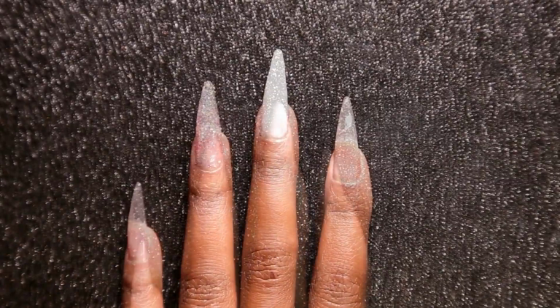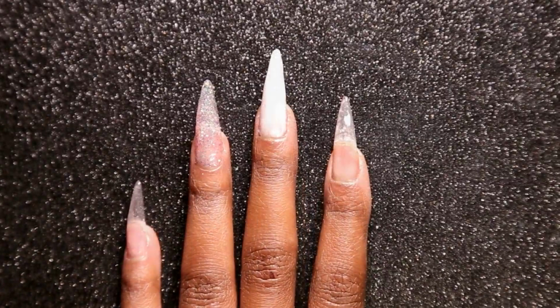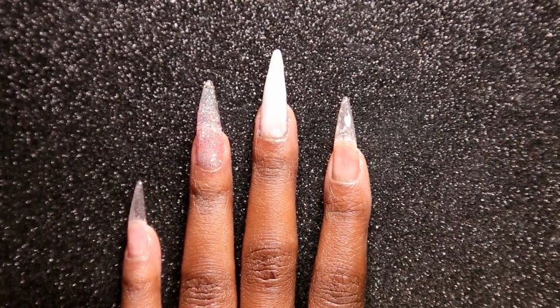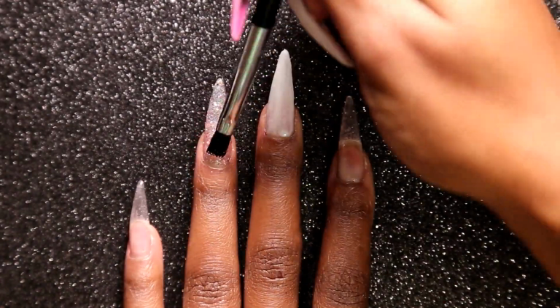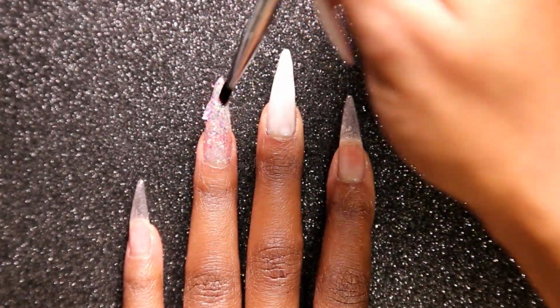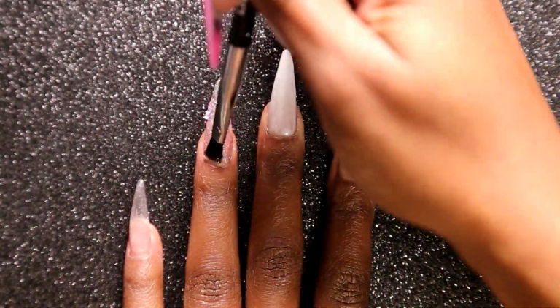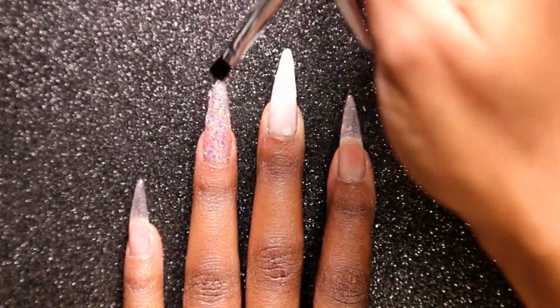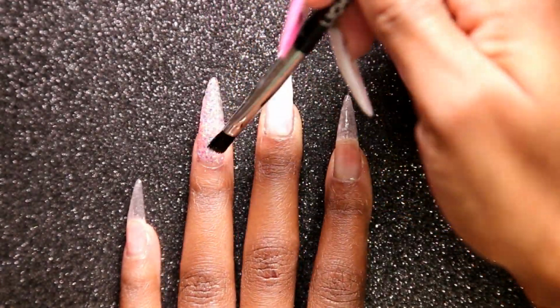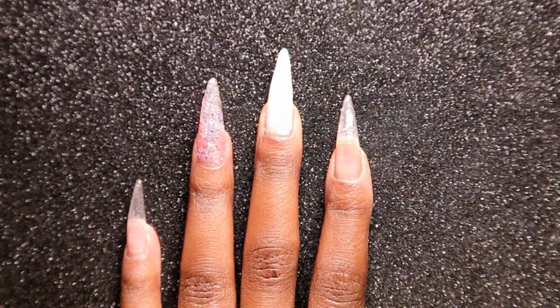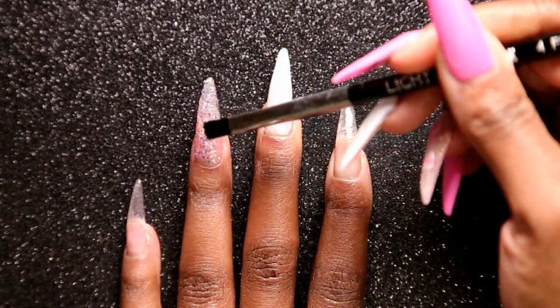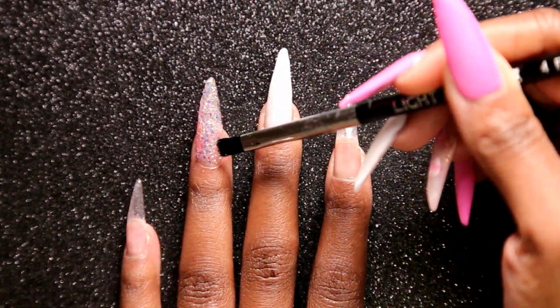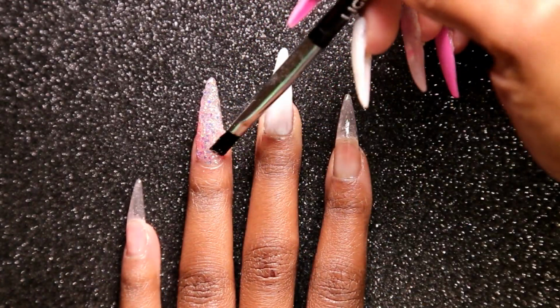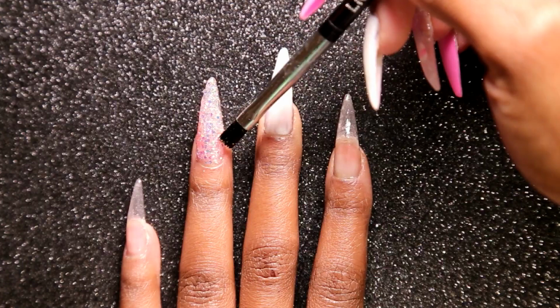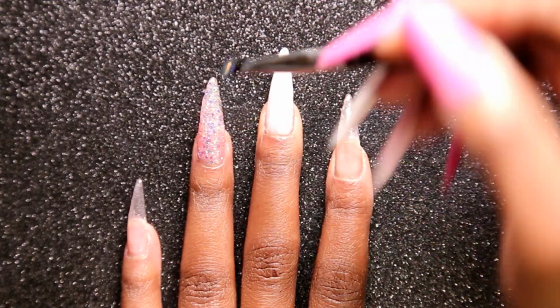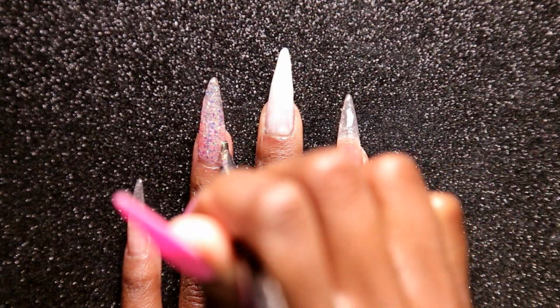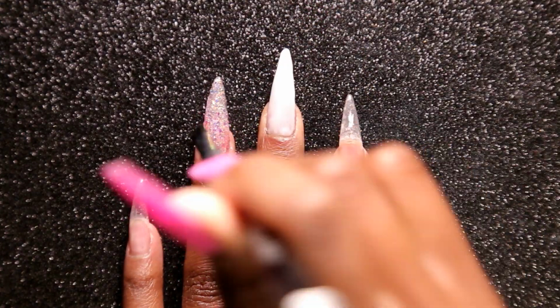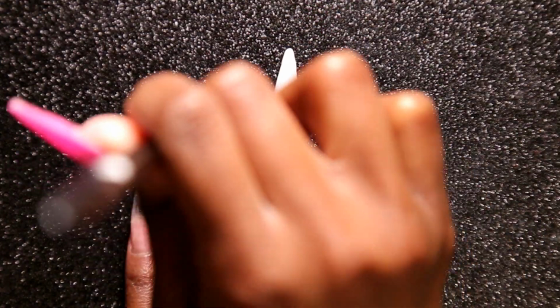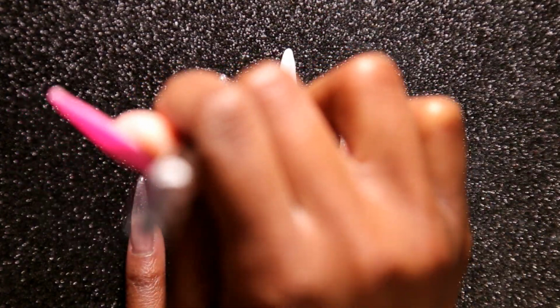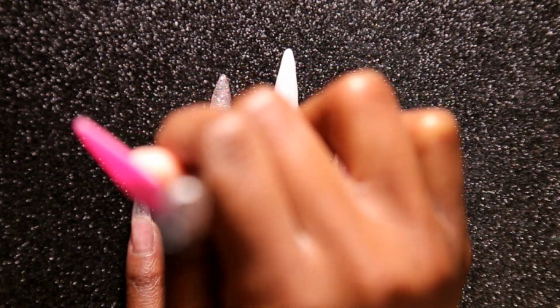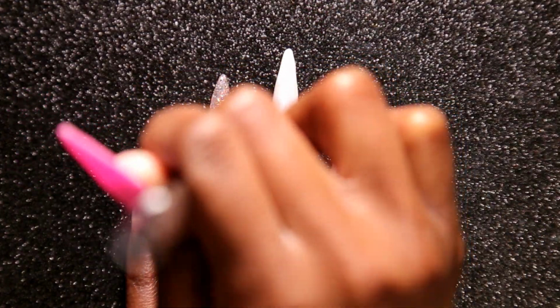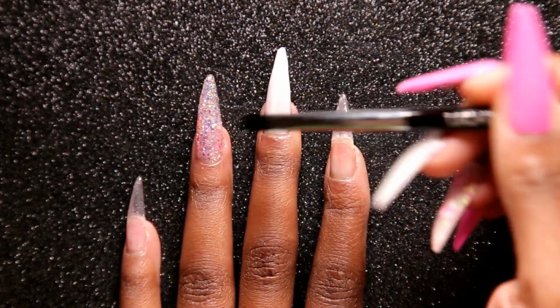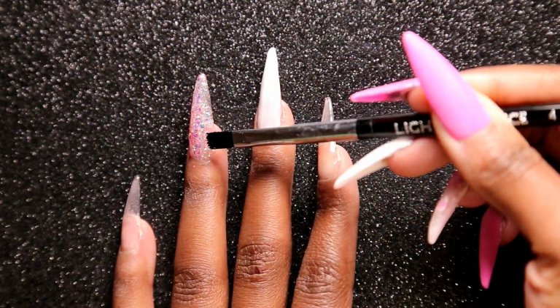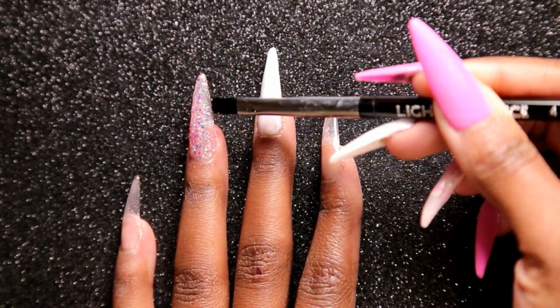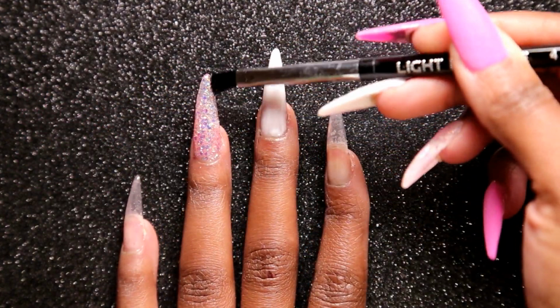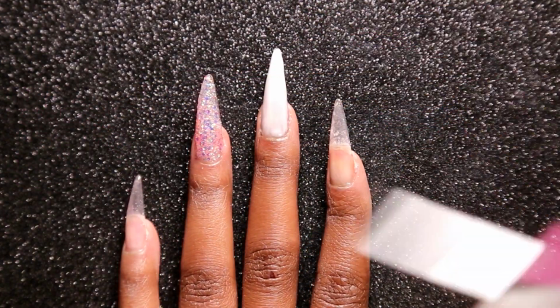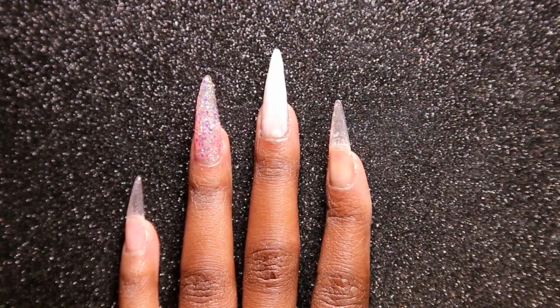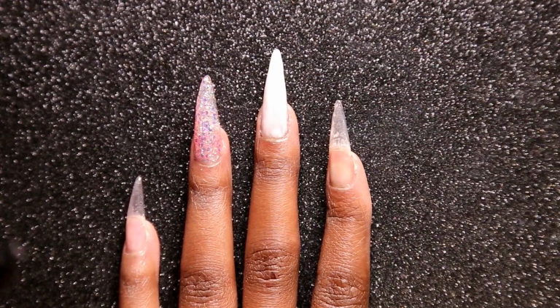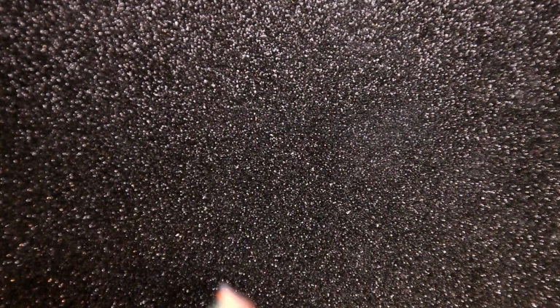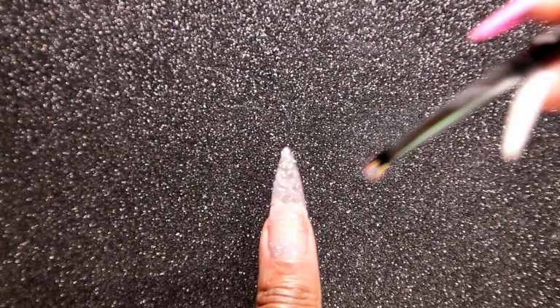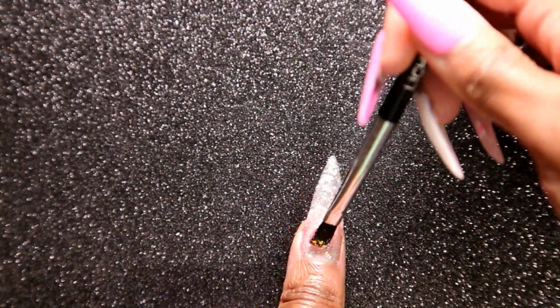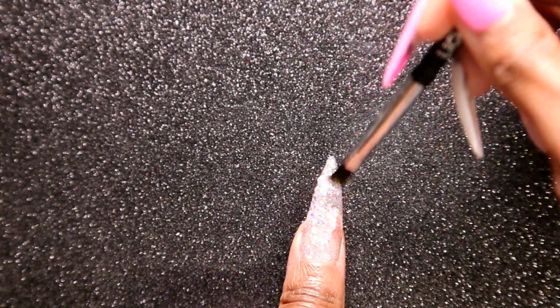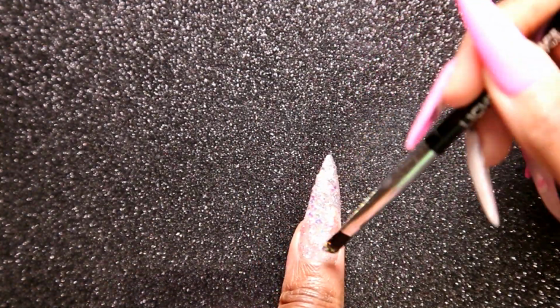Once that's cured, I'm going to go in with Light Elegance Grace Kelly. I'm going to apply that on my ring finger and my thumb, and then I'm going to do a second coat of White Swimsuit on my middle finger.